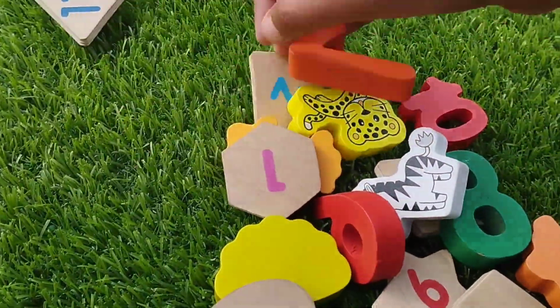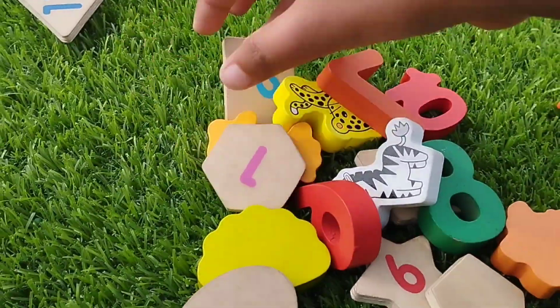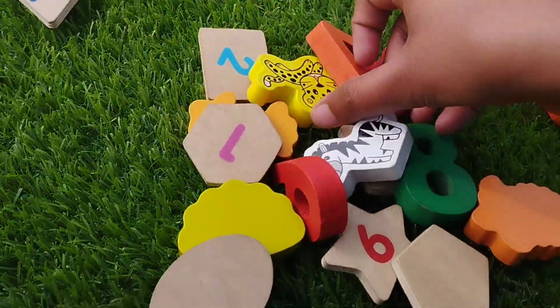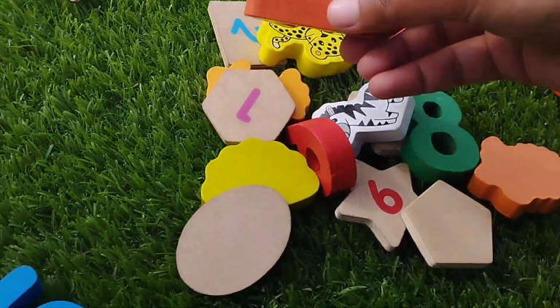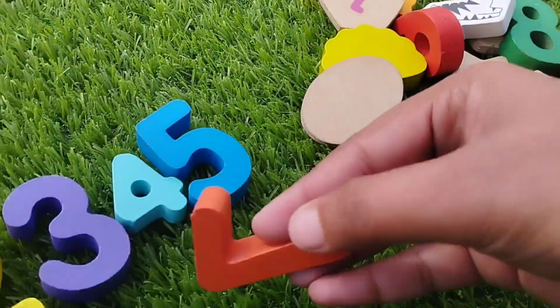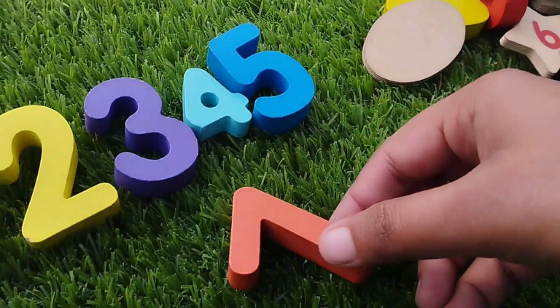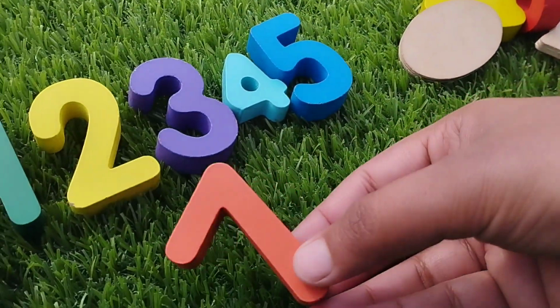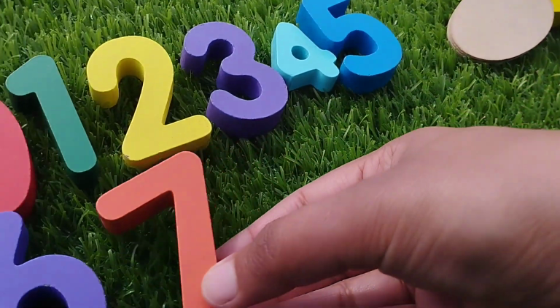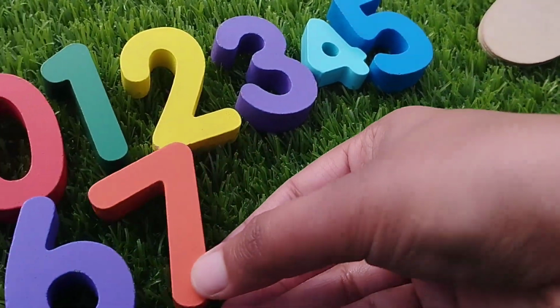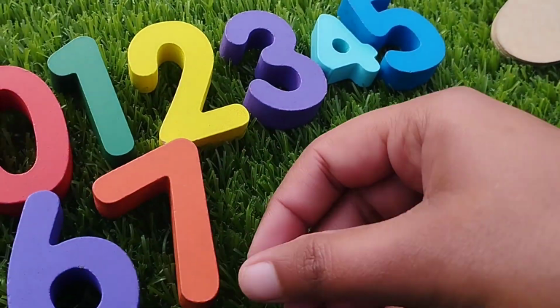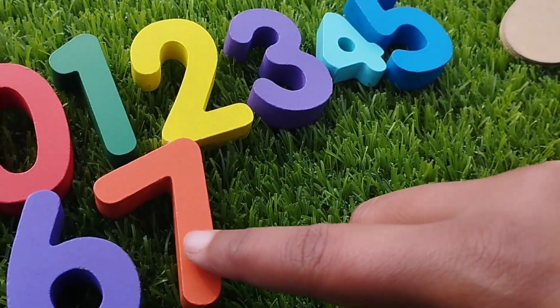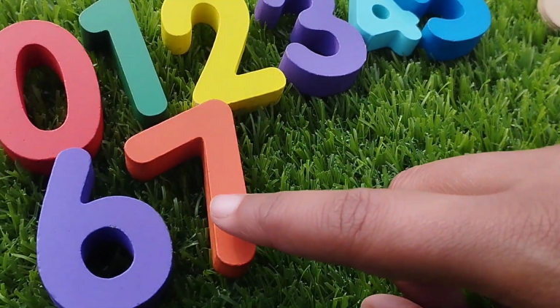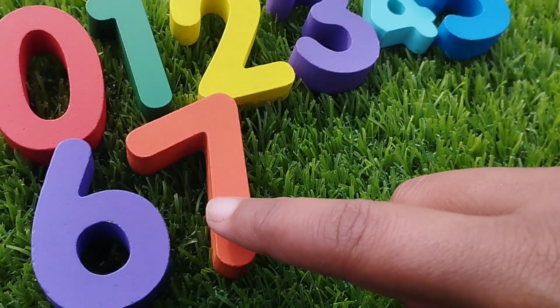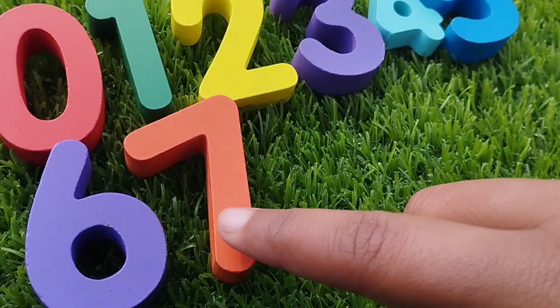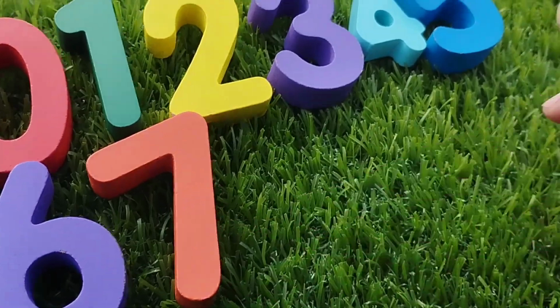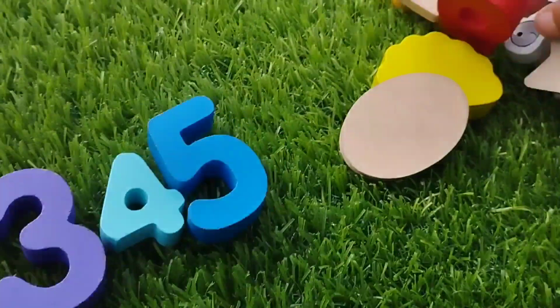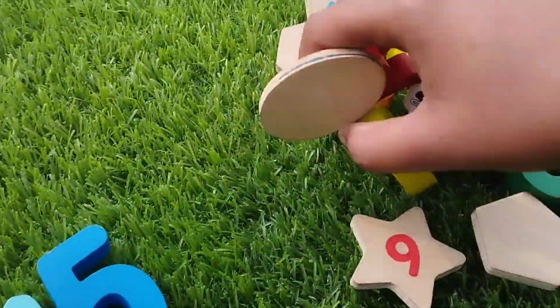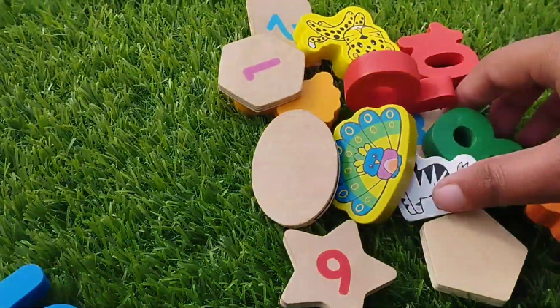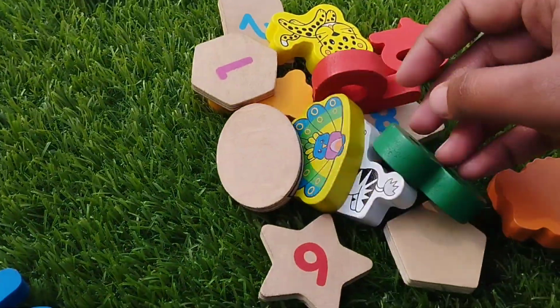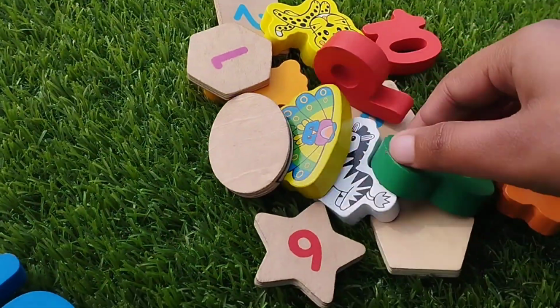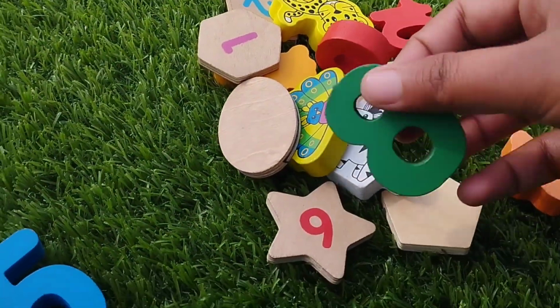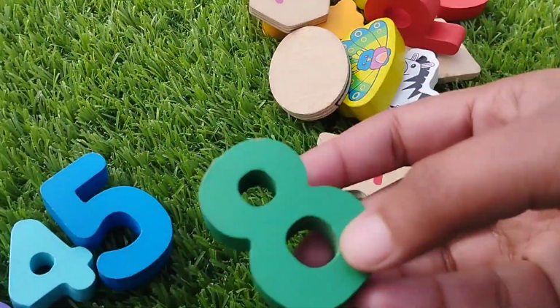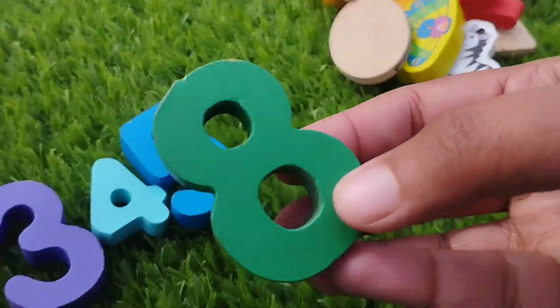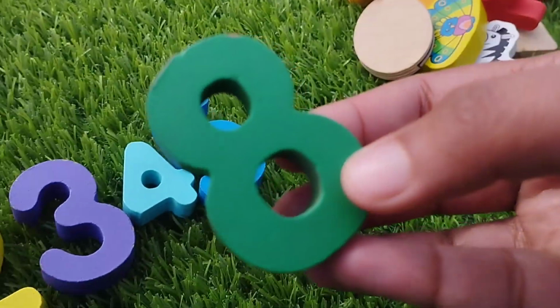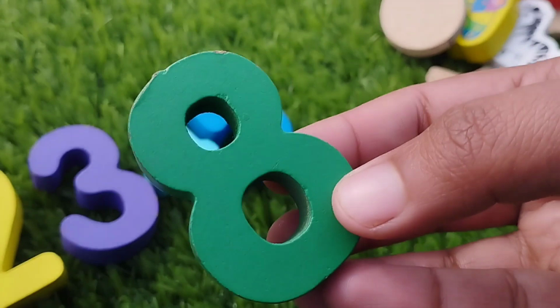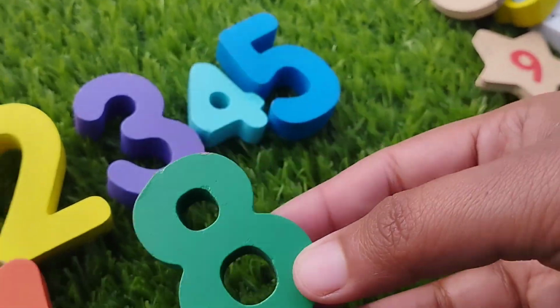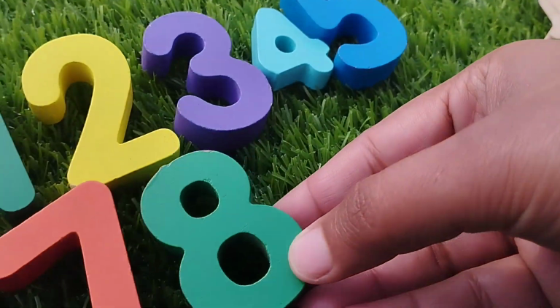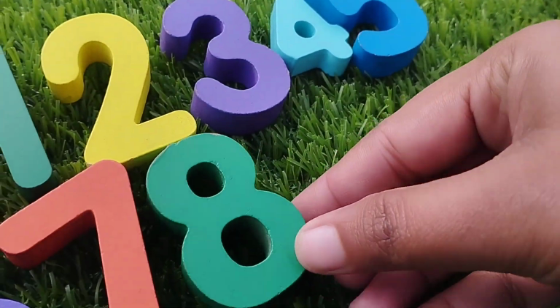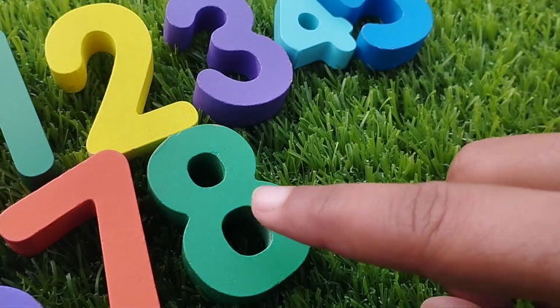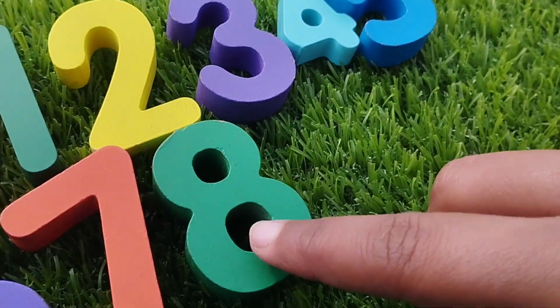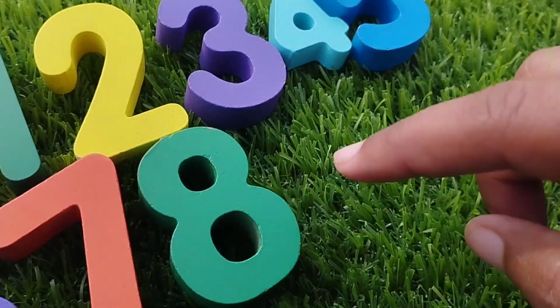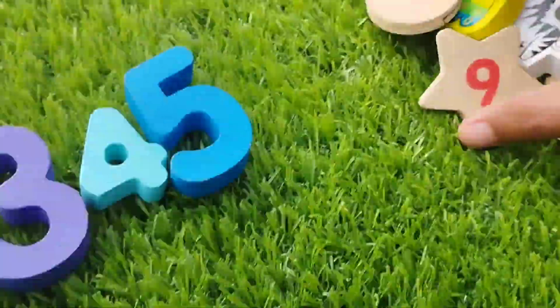The next number is number seven. Seven. Number eight. This is number eight.